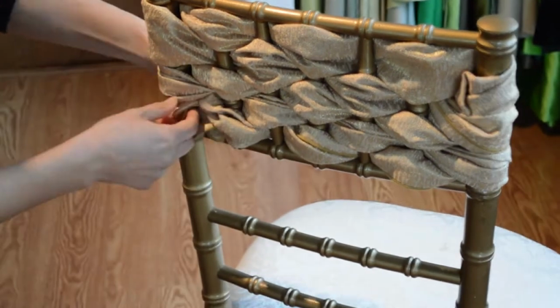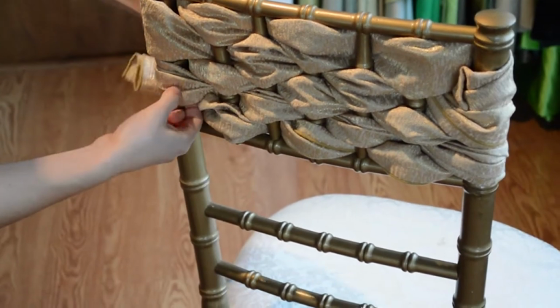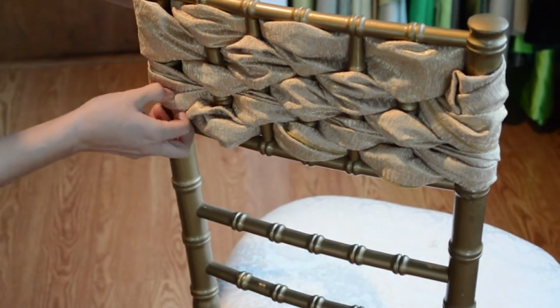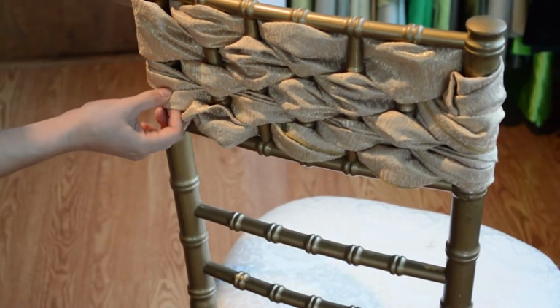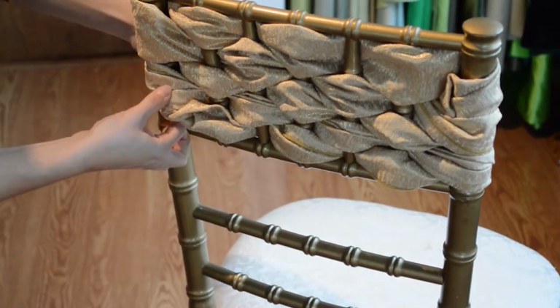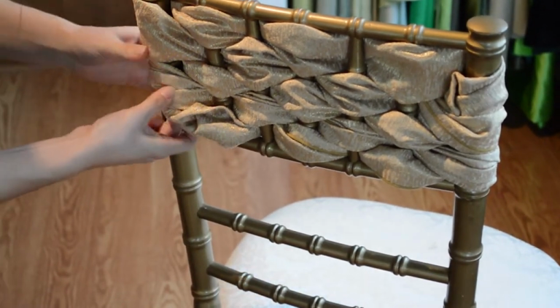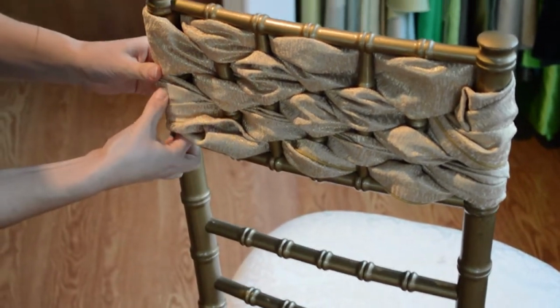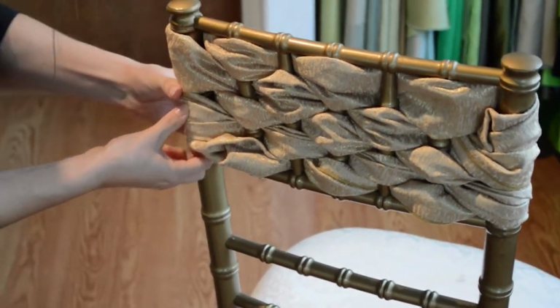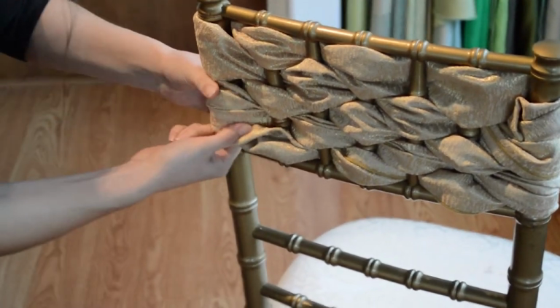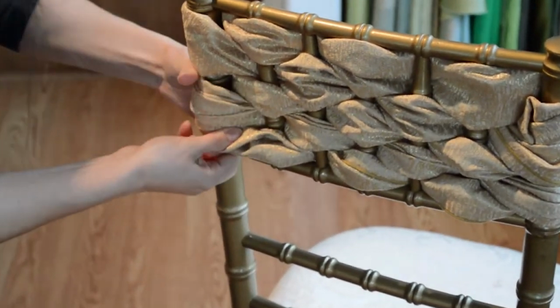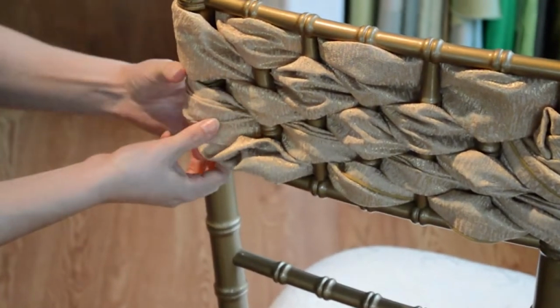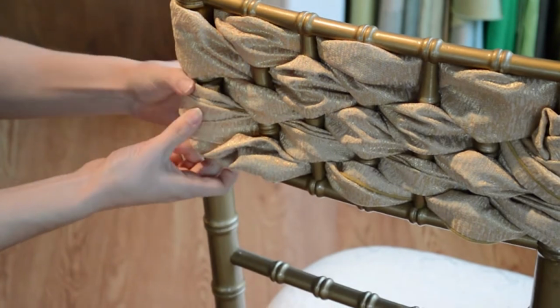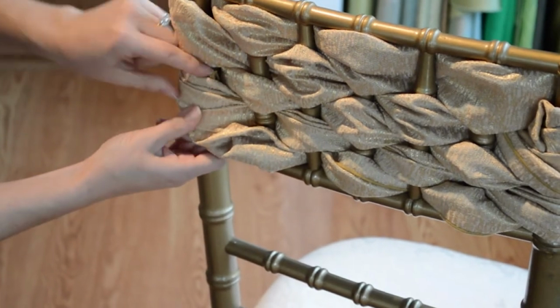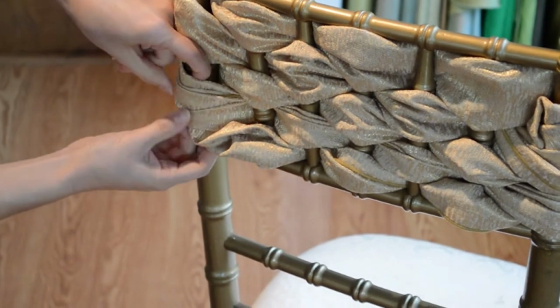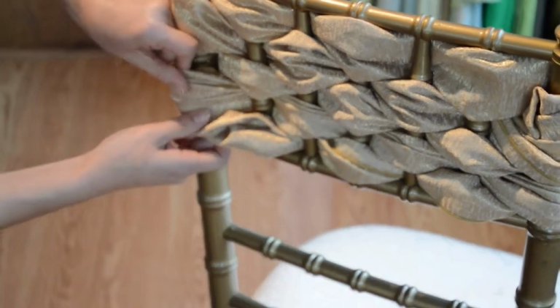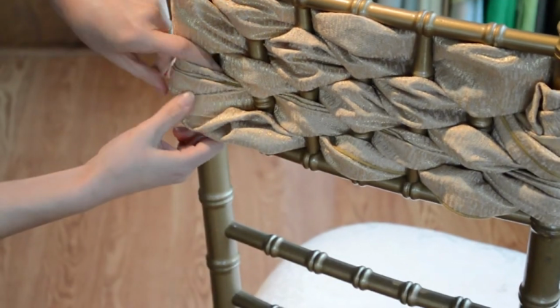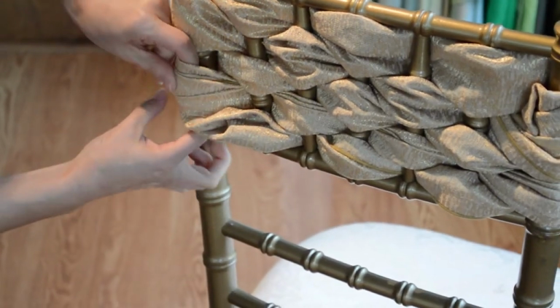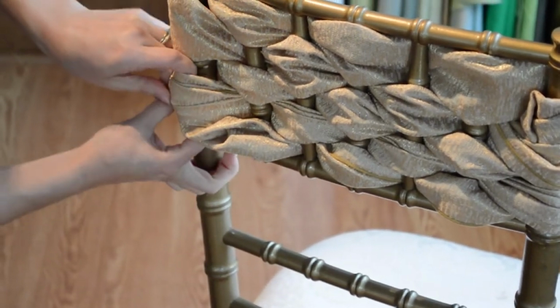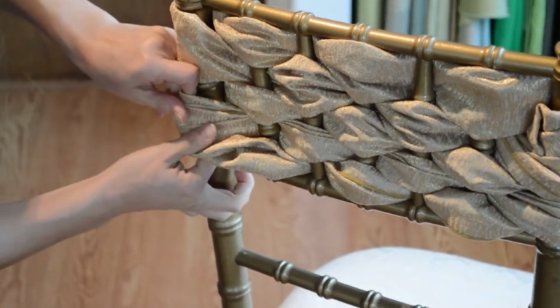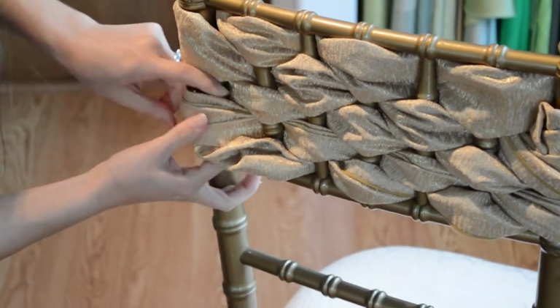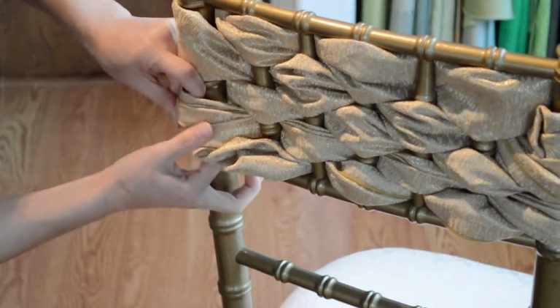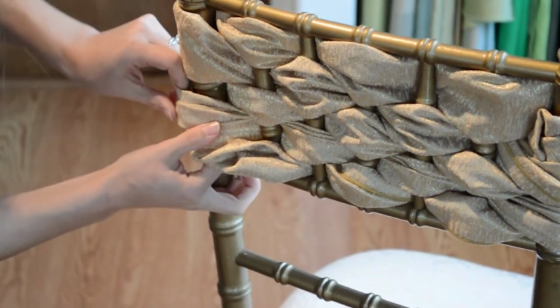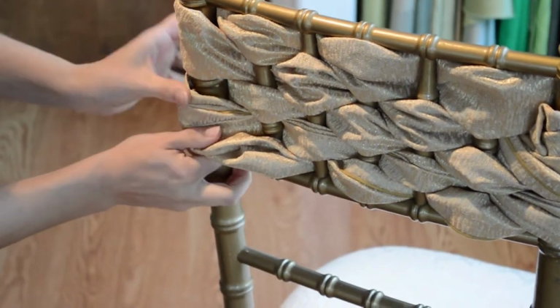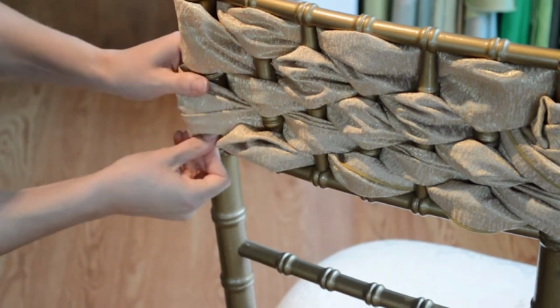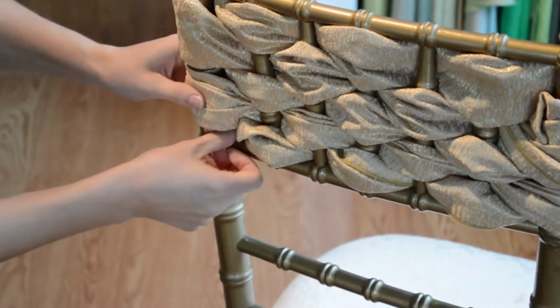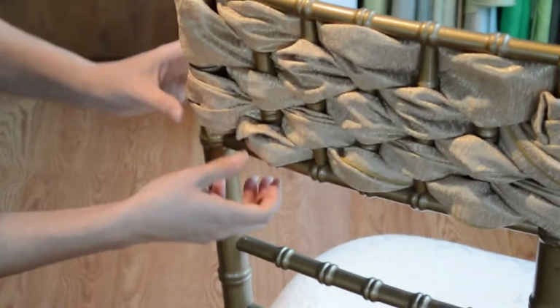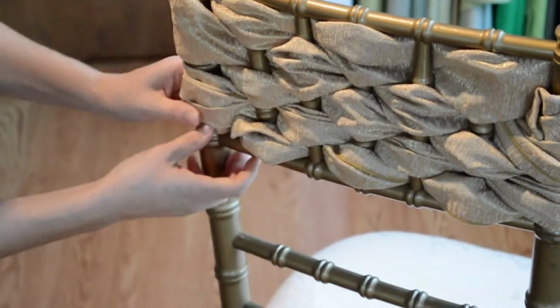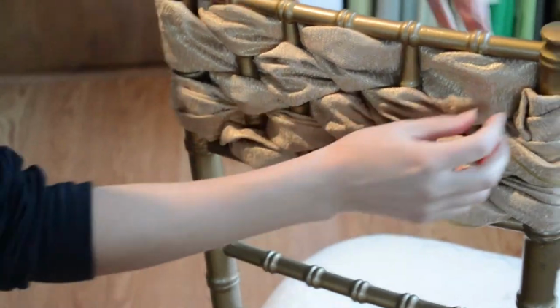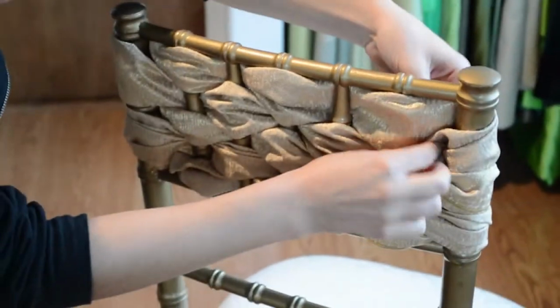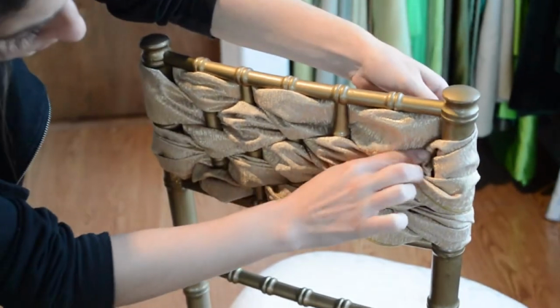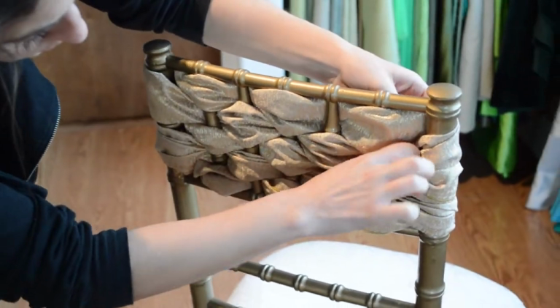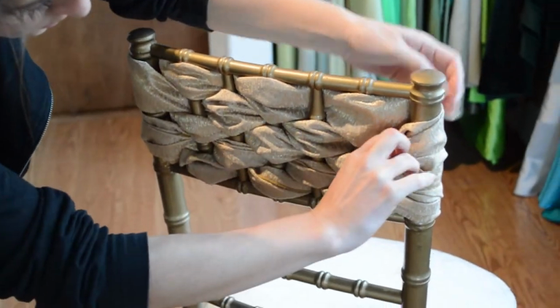When you get to the end, just tuck the ends in. And that's it, that's the weave chair tie. Thanks for watching.